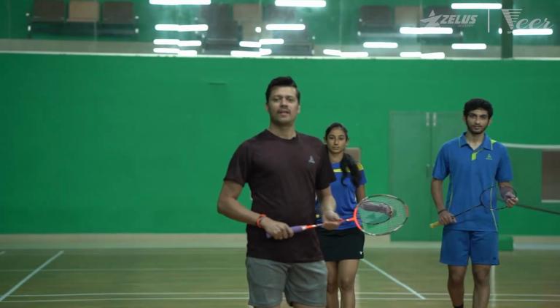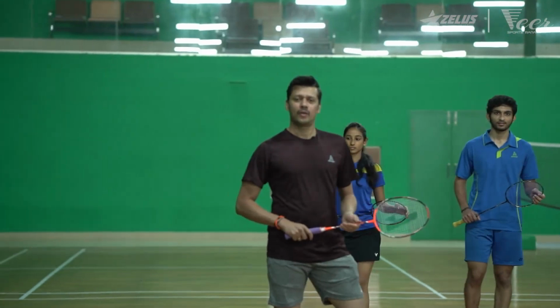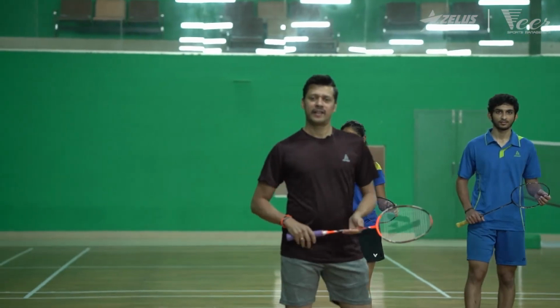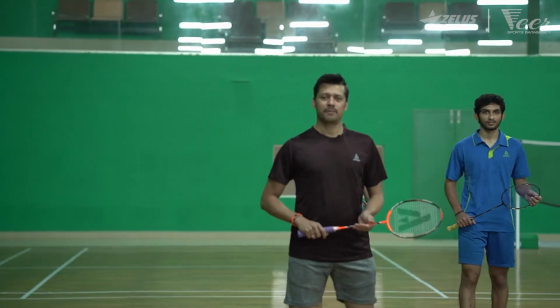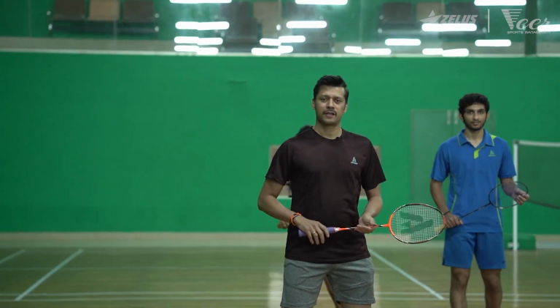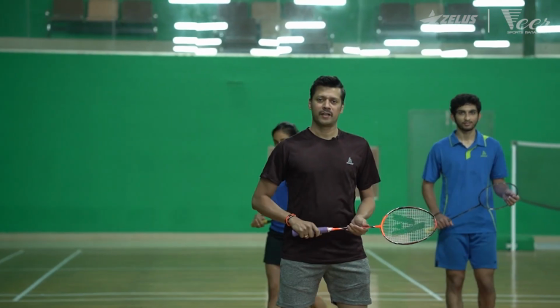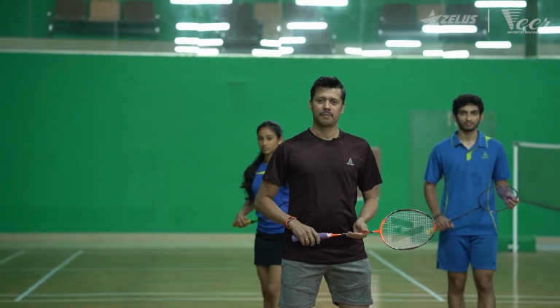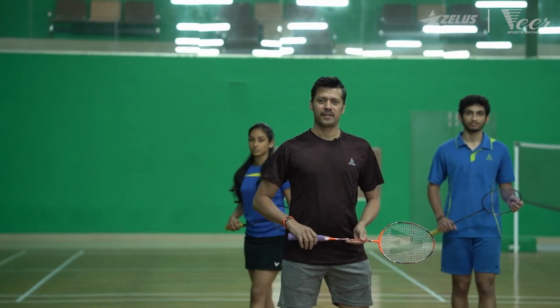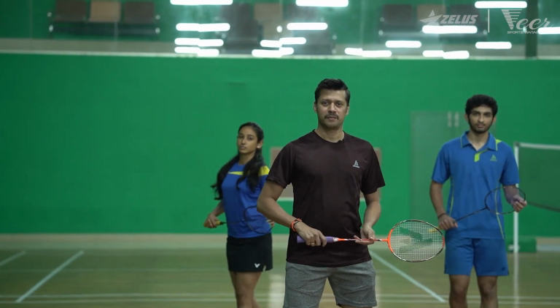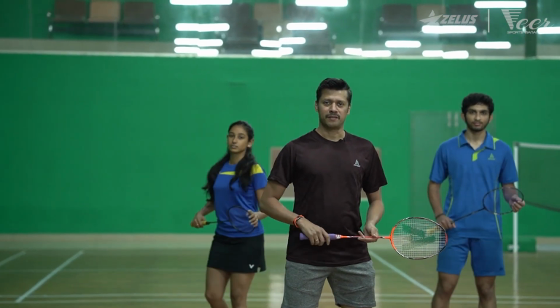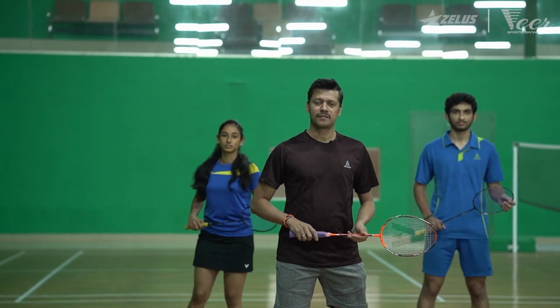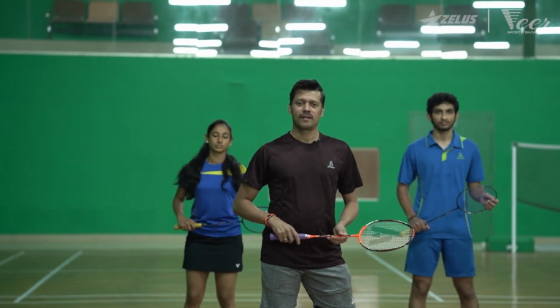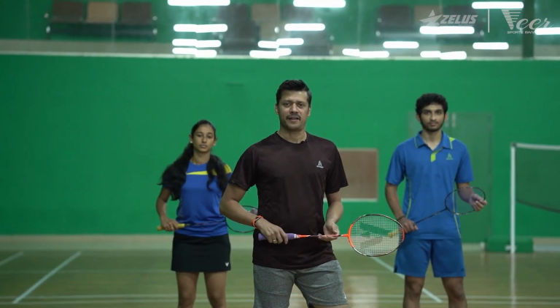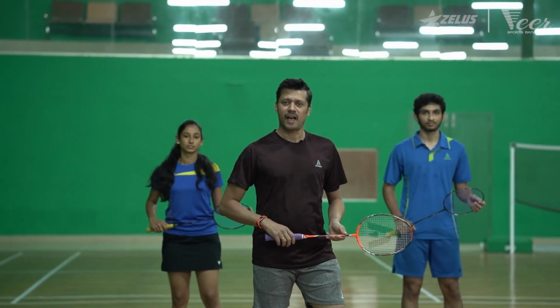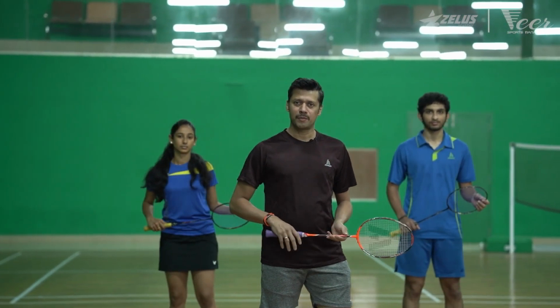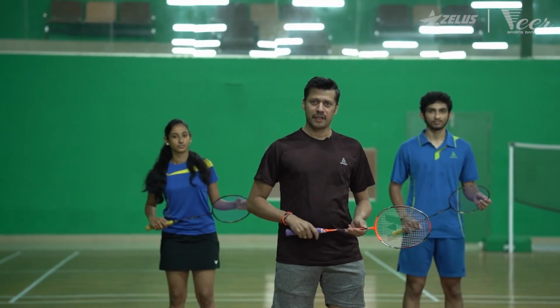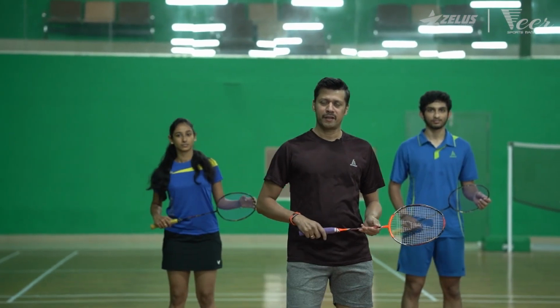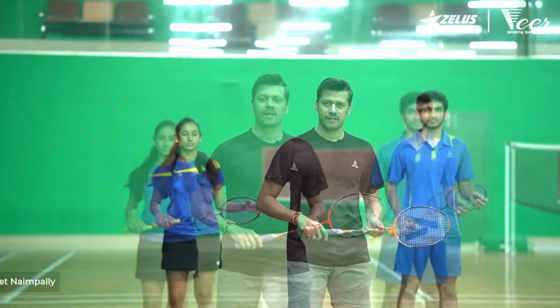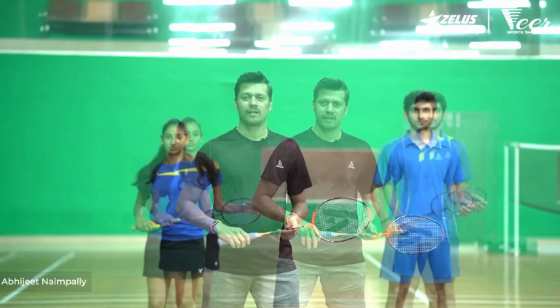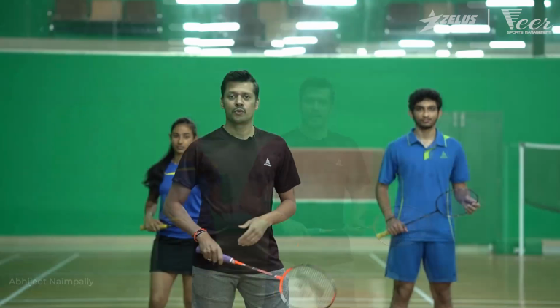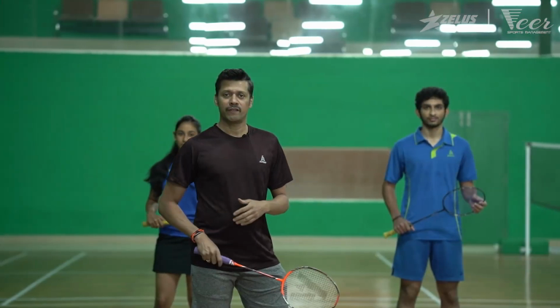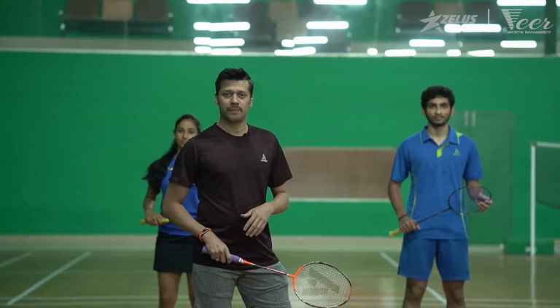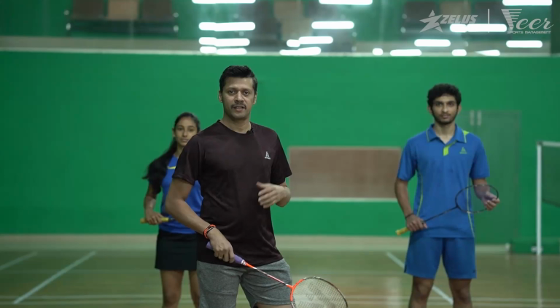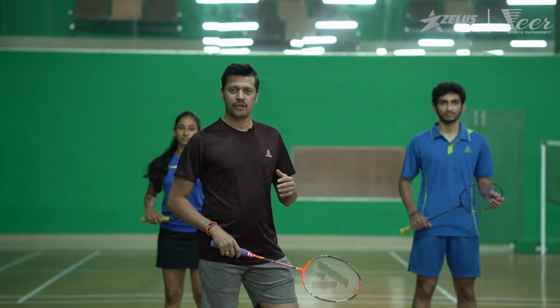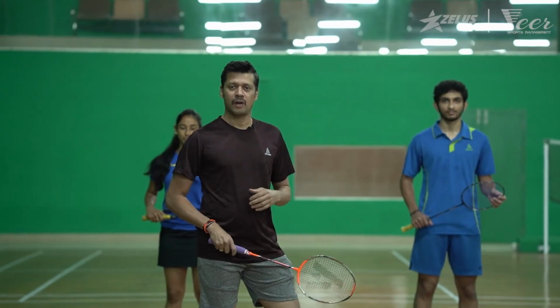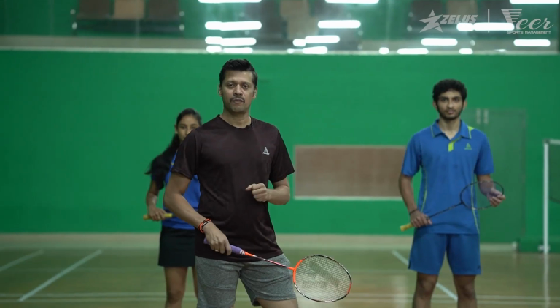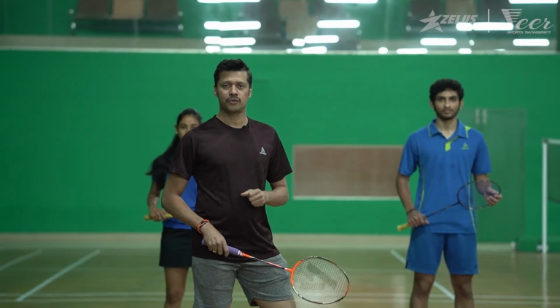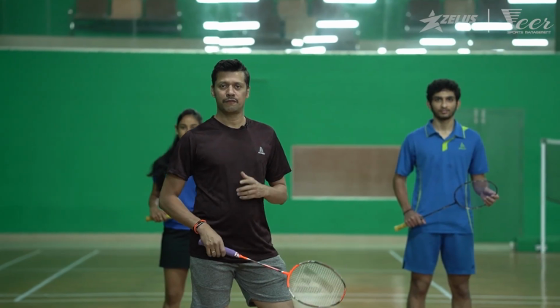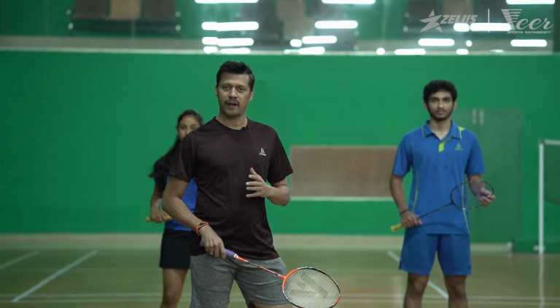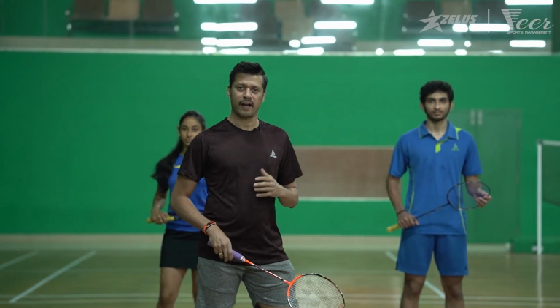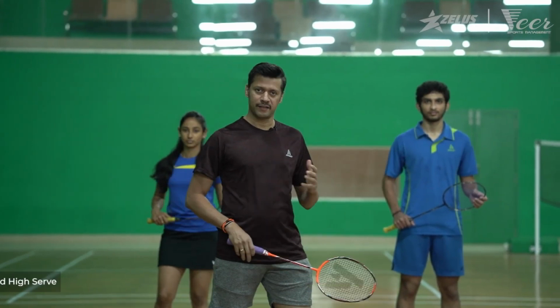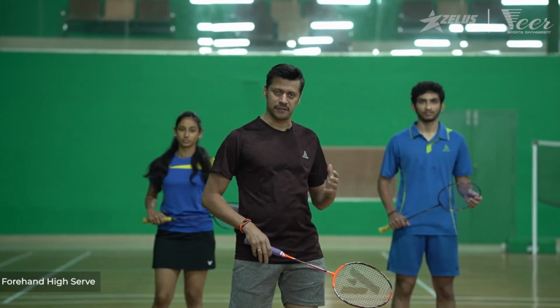Hello and welcome back to learning badminton with me. Hi, I'm Abhijit Naimpali here. Today we'll be teaching you how to do the forehand high serve.